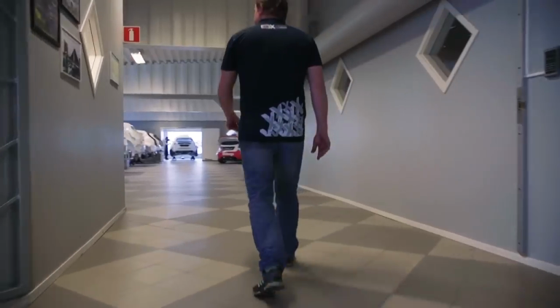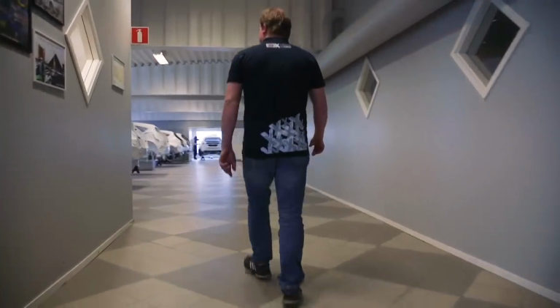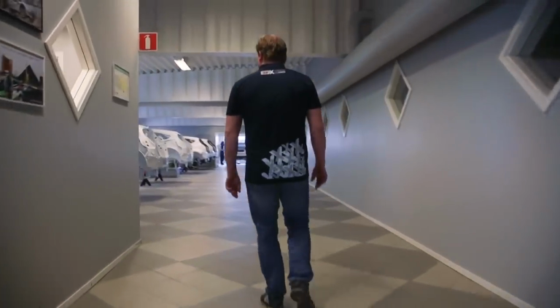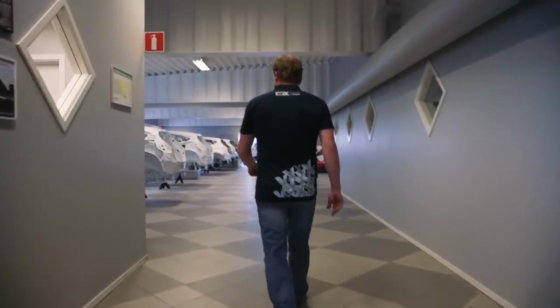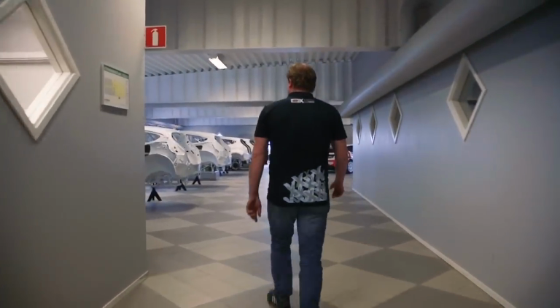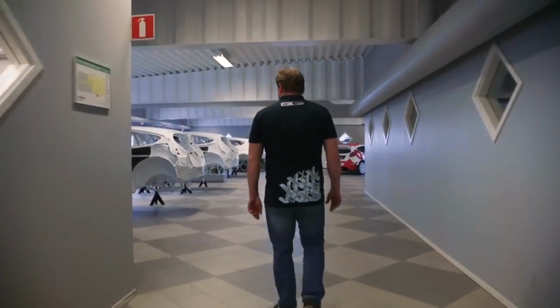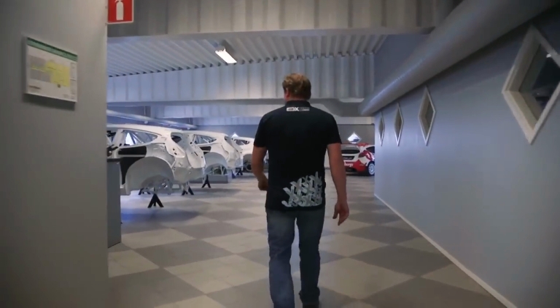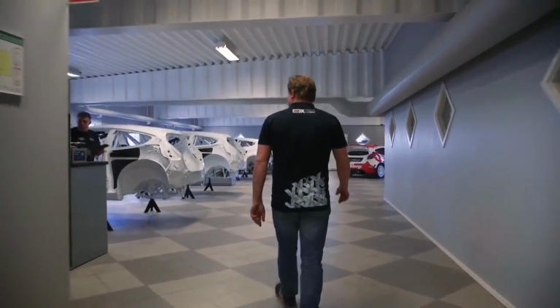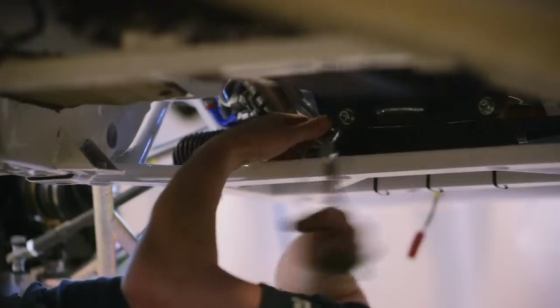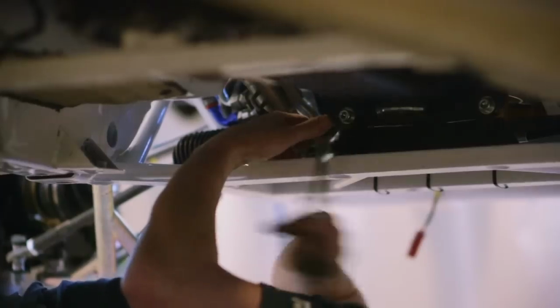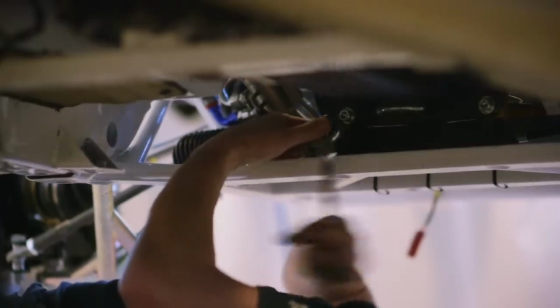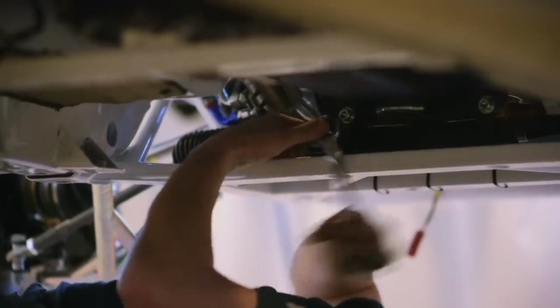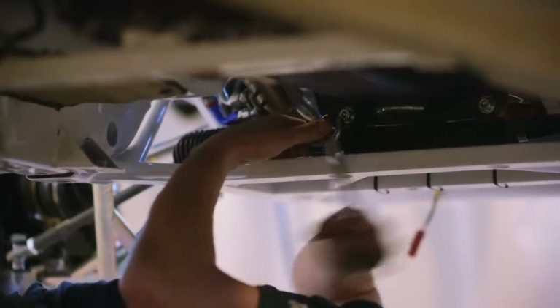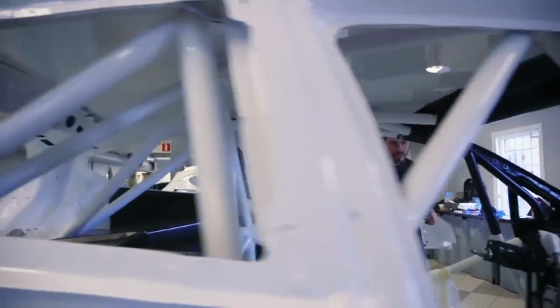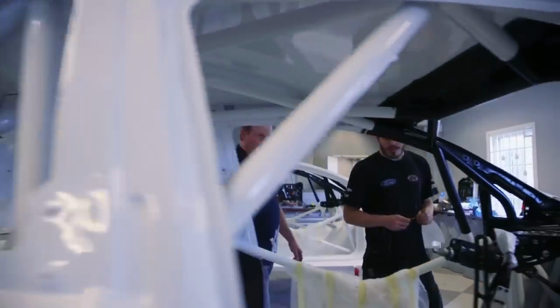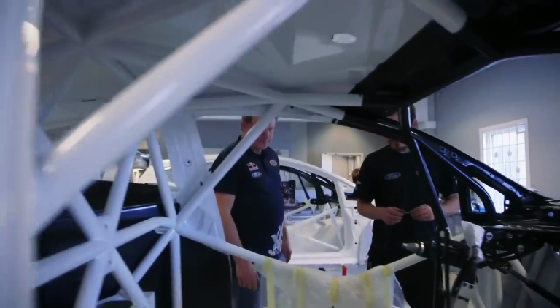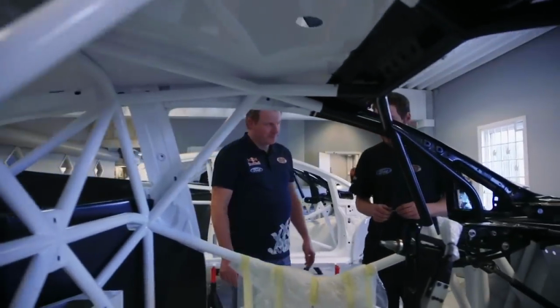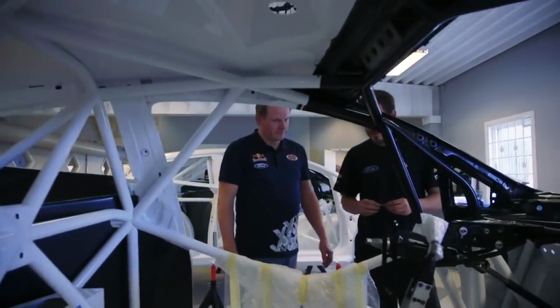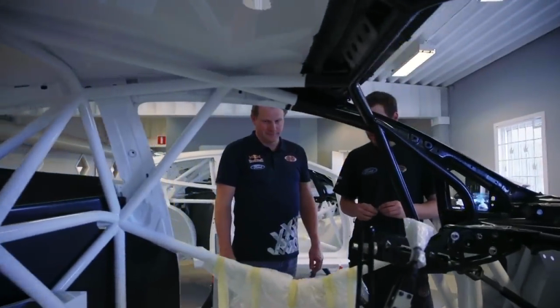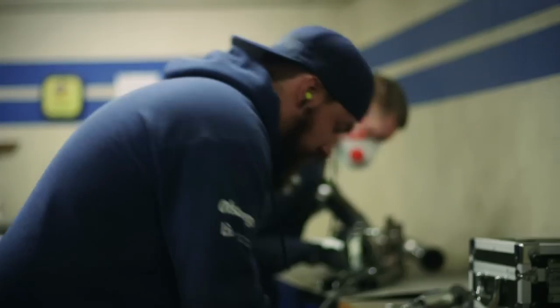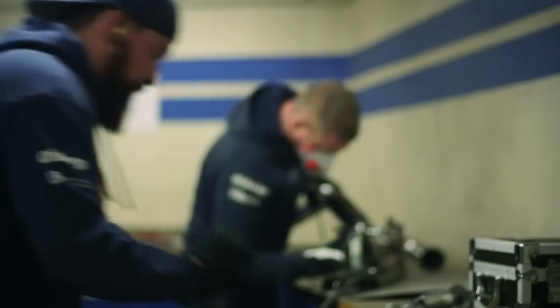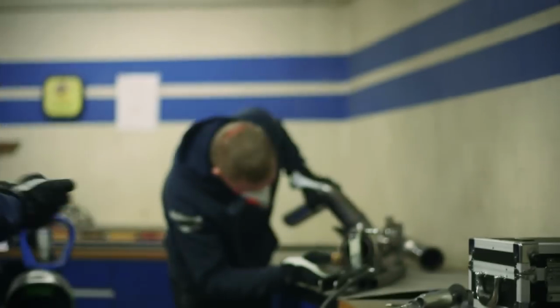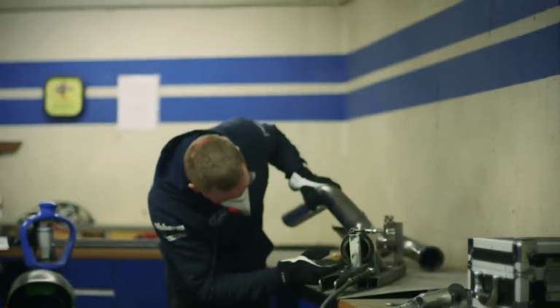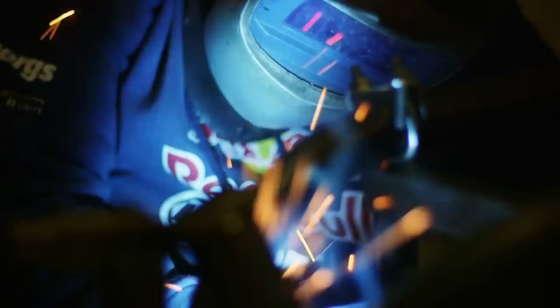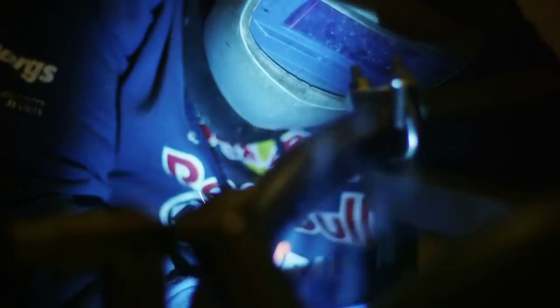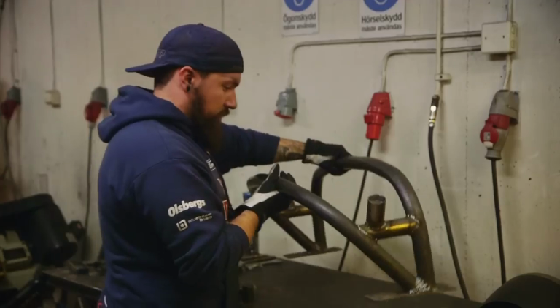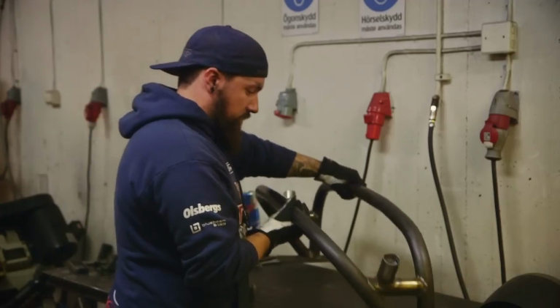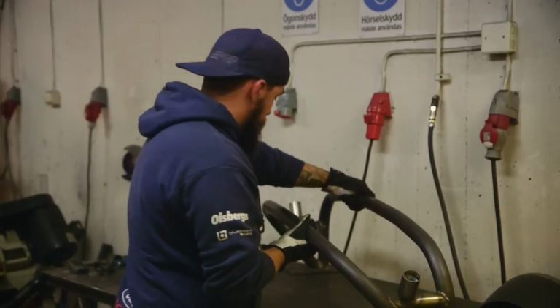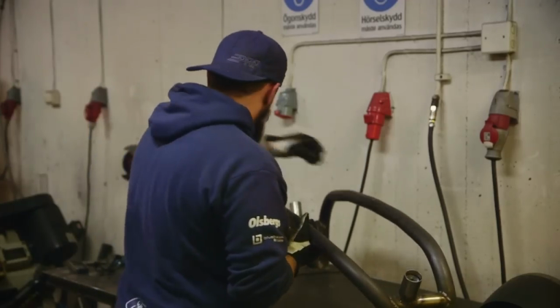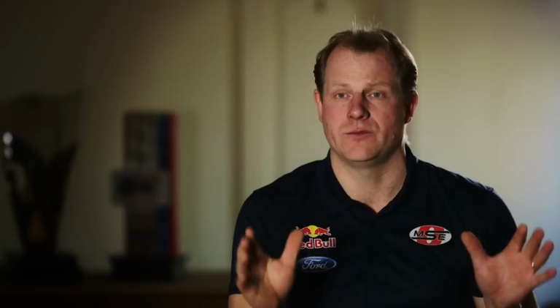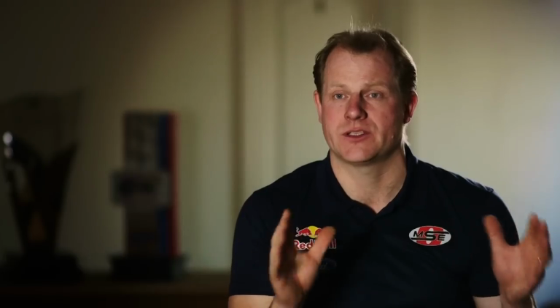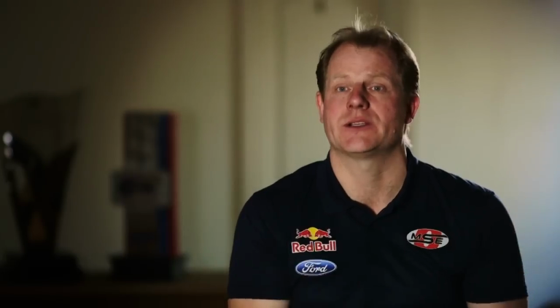Then we take it up to the assembly line and here we start building everything together. Meanwhile, while that car is standing there, we're building A-arms, subframes — everything that has to do with the suspension.